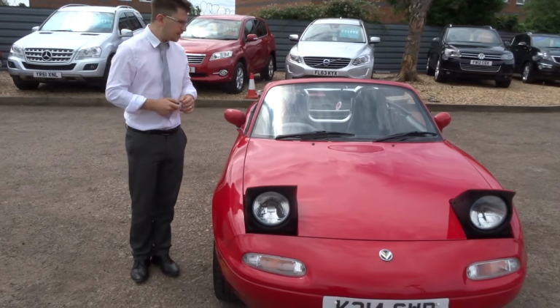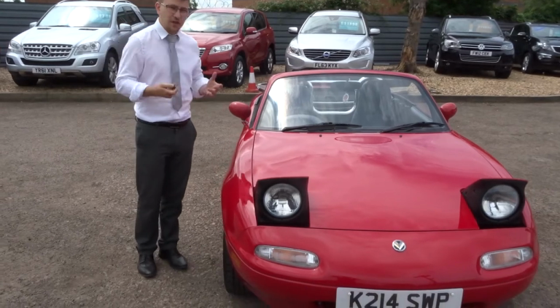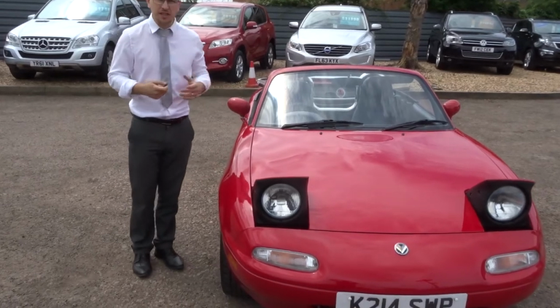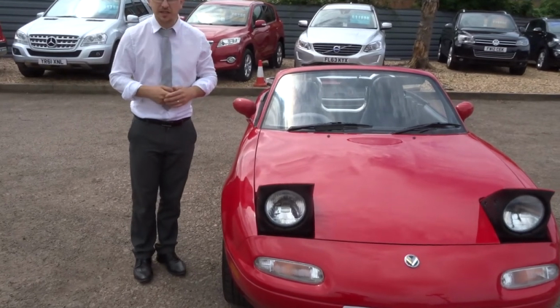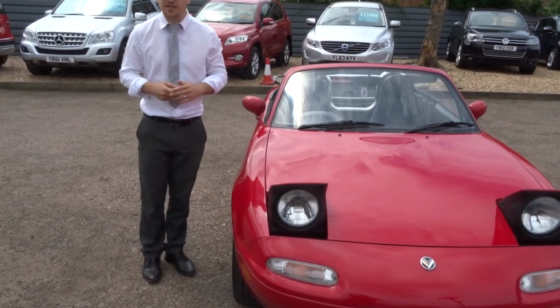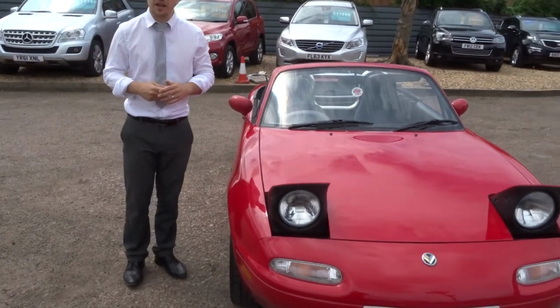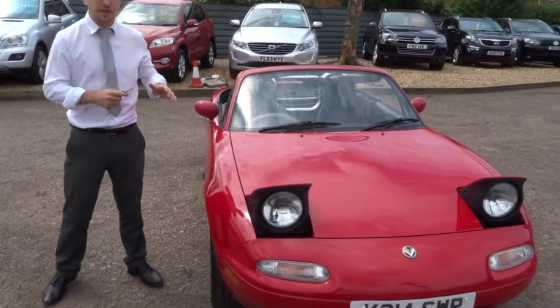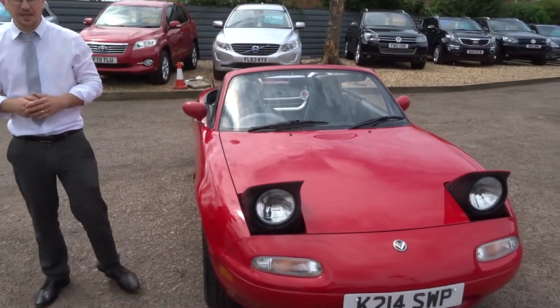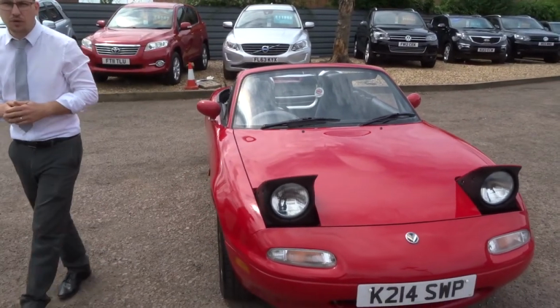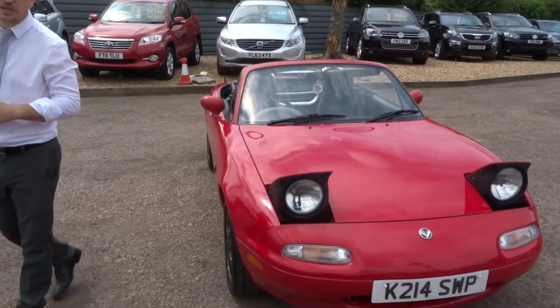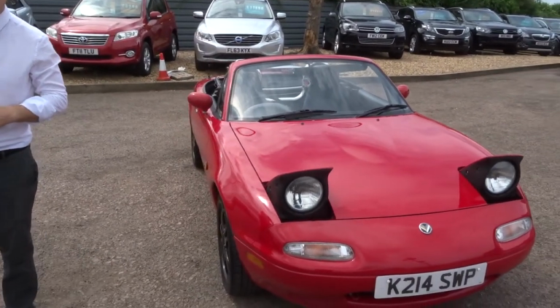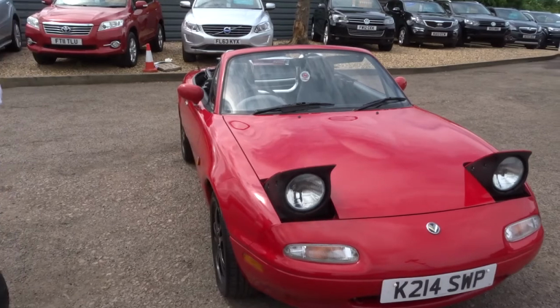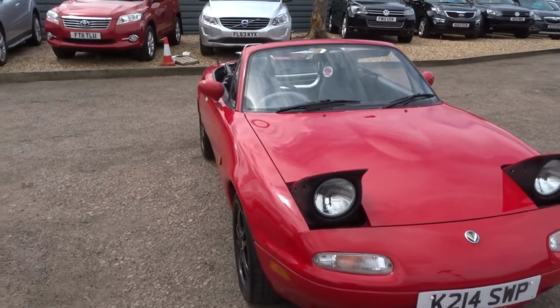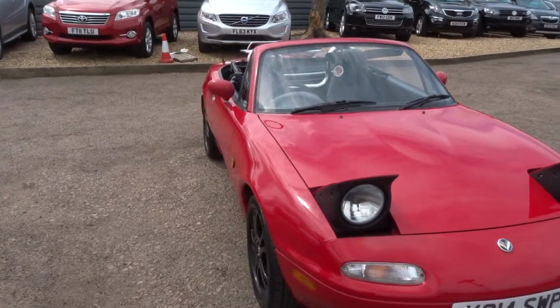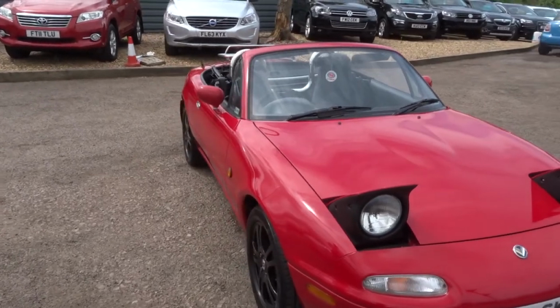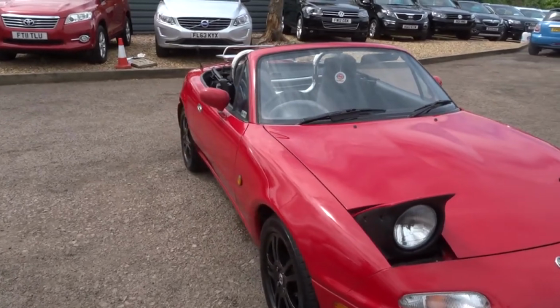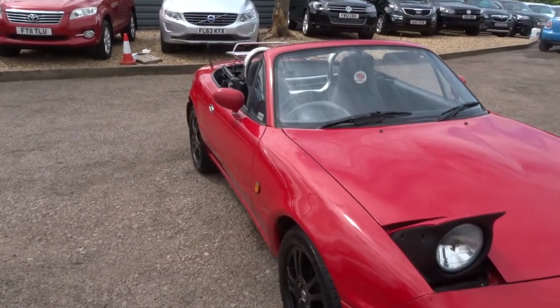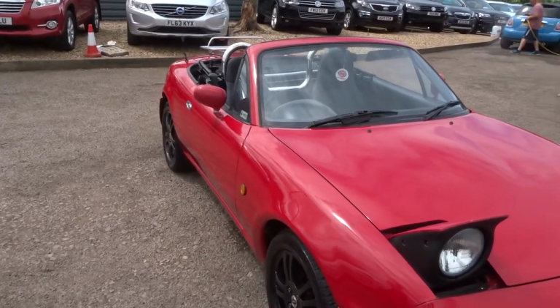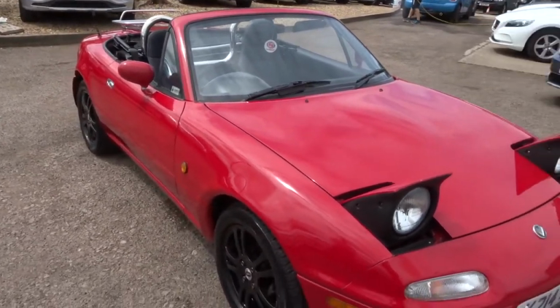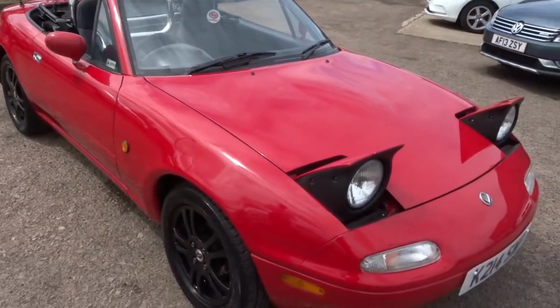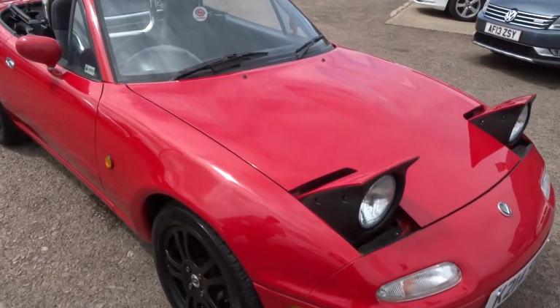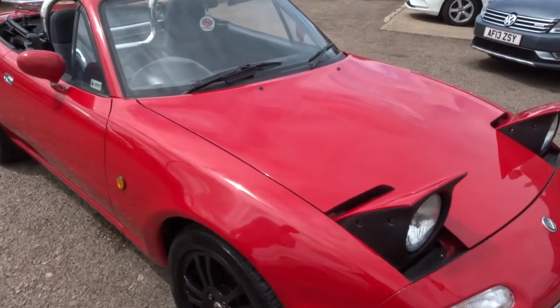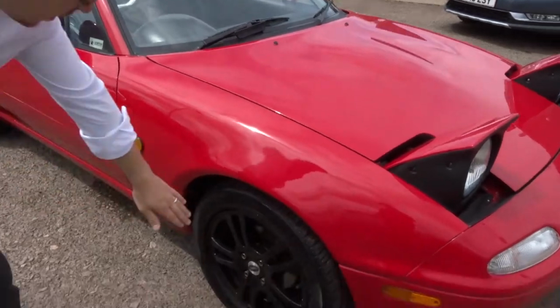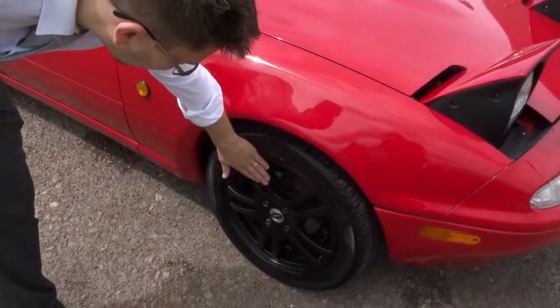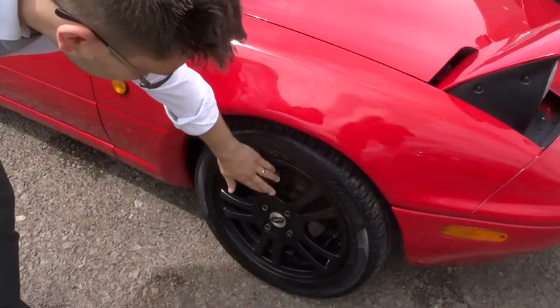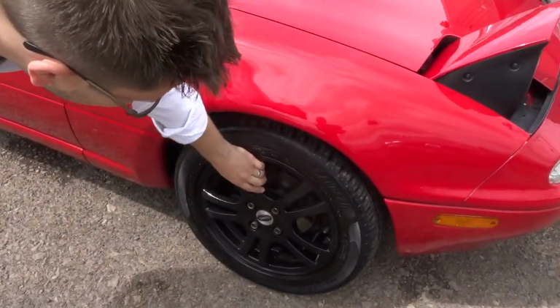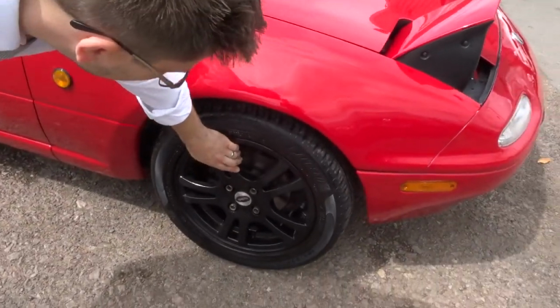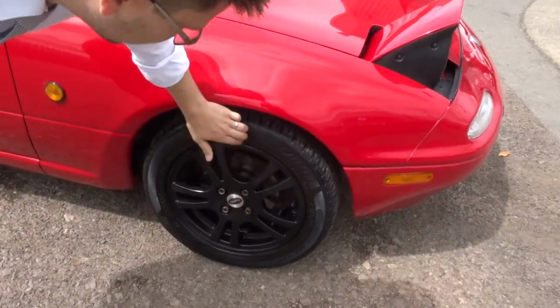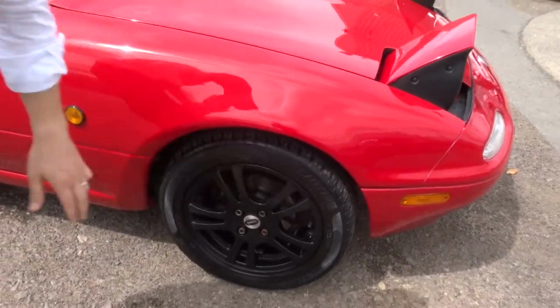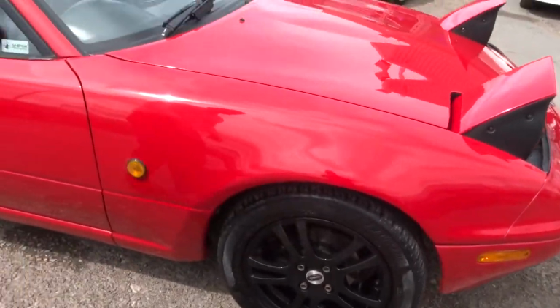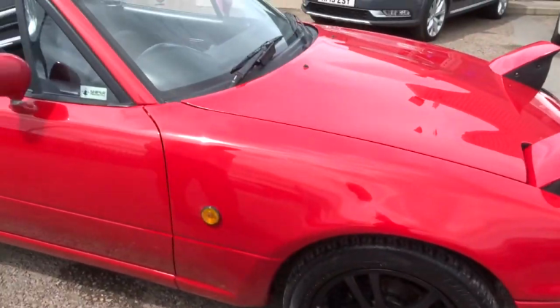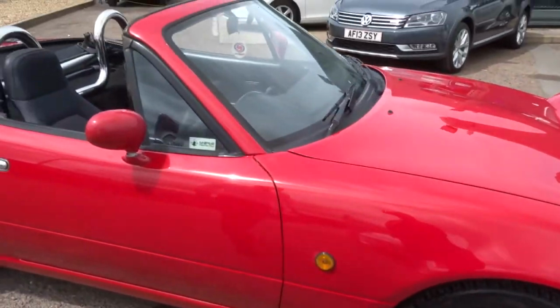This is, for us, a Mazda MX-5 — however this was the import, so it's the Mazda Eunos. We've got the pop-up headlights, gorgeous black gloss alloy wheels, and lovely tyre tread on there as well.